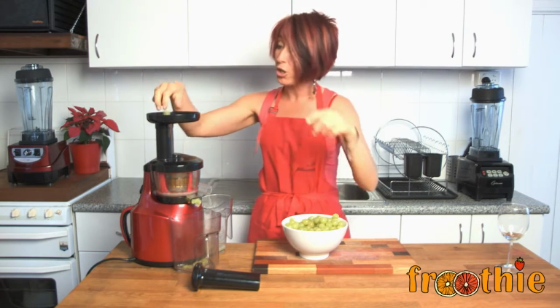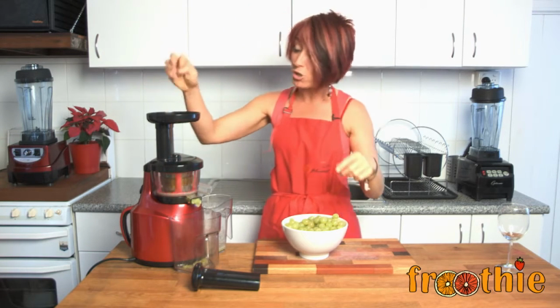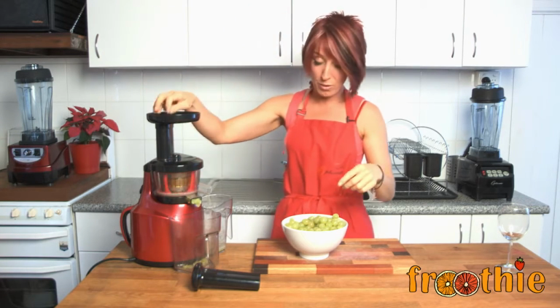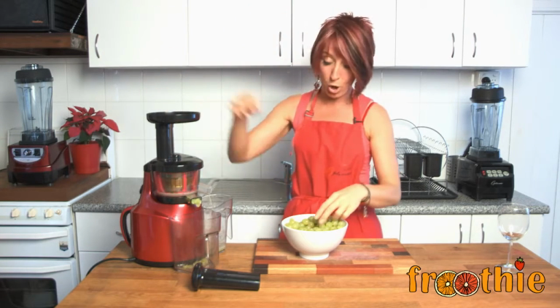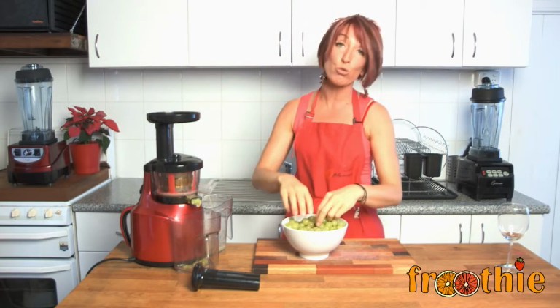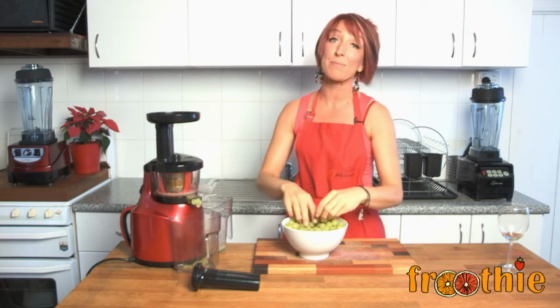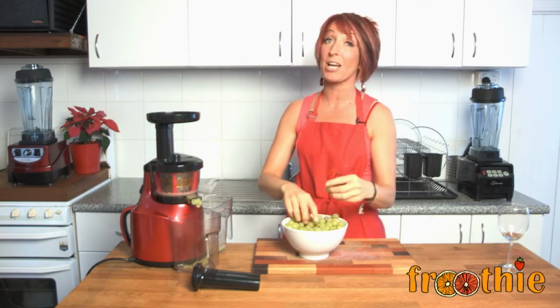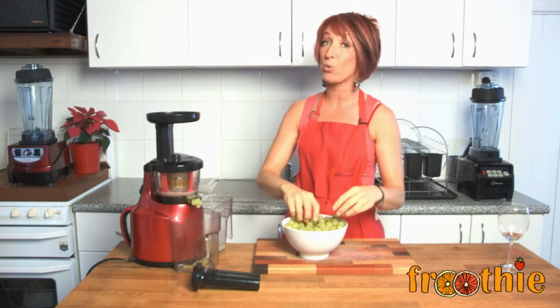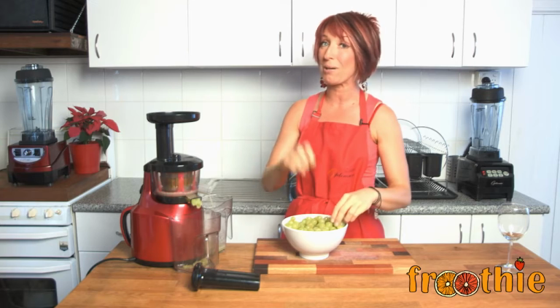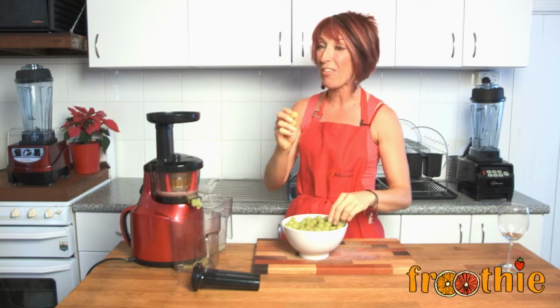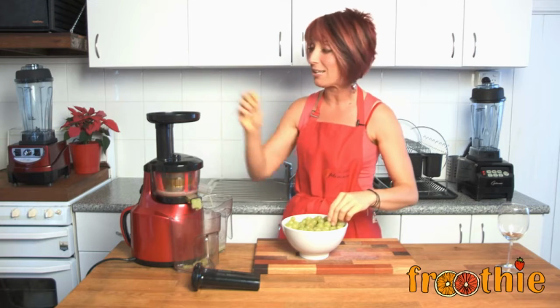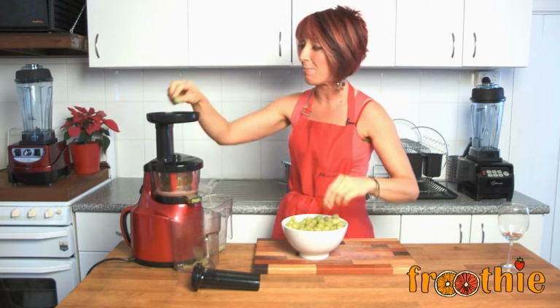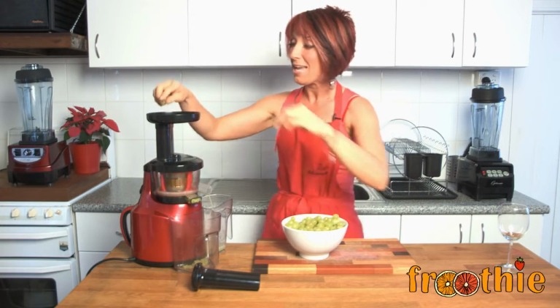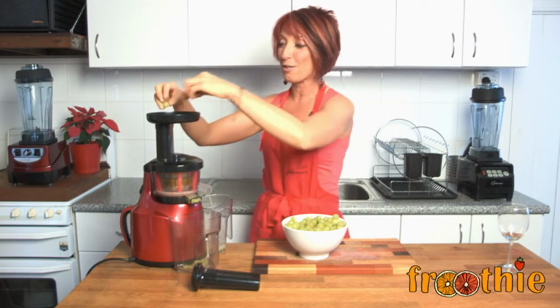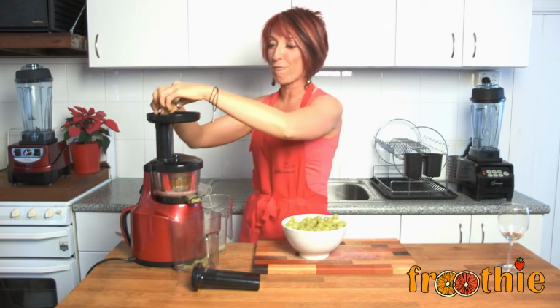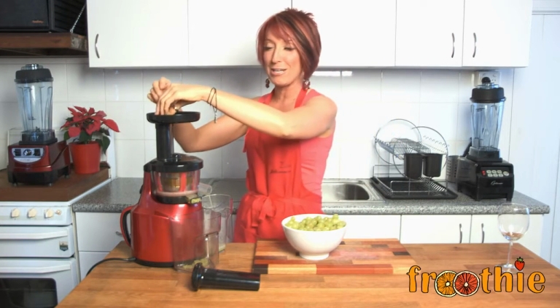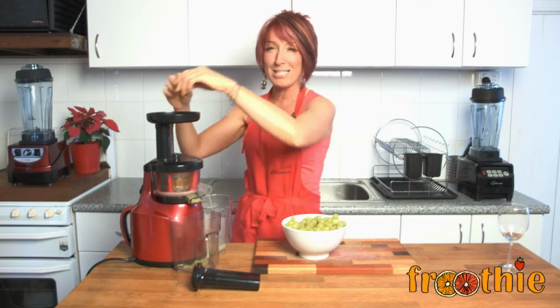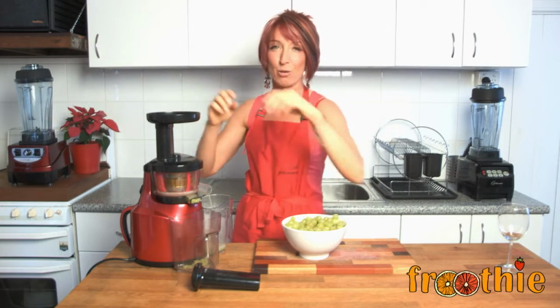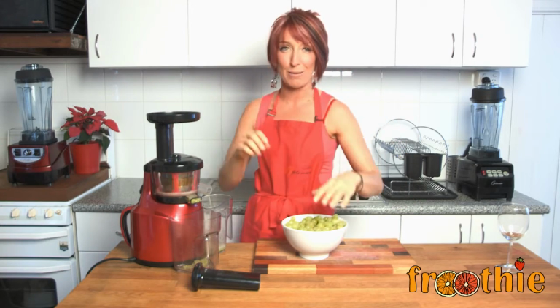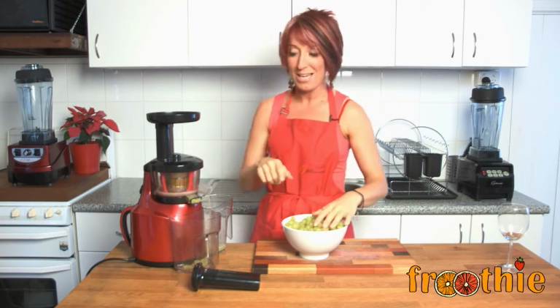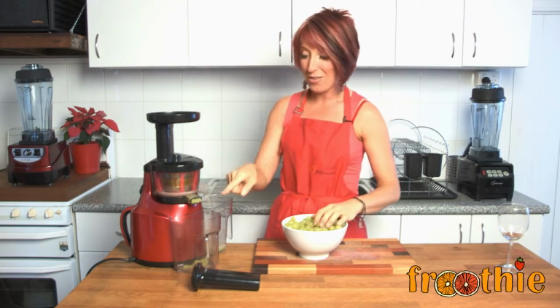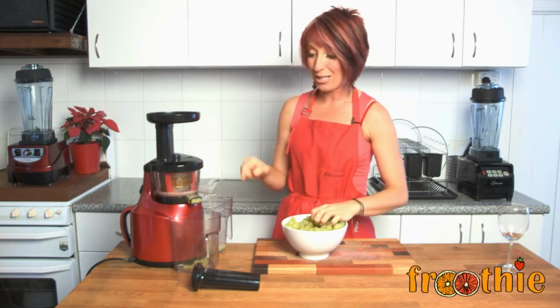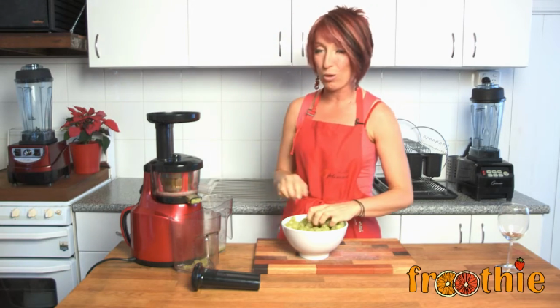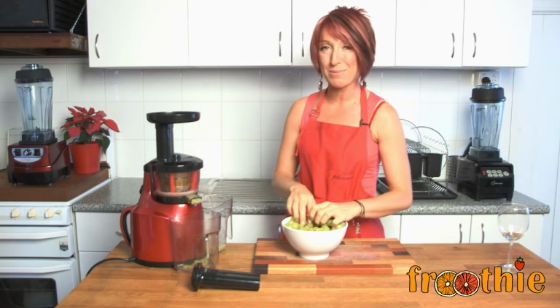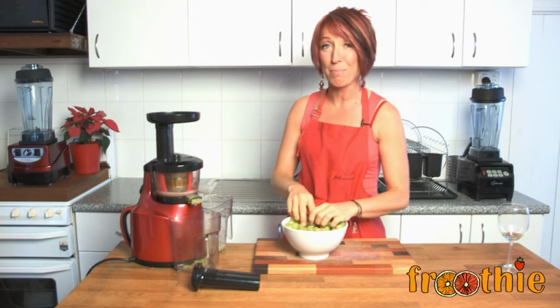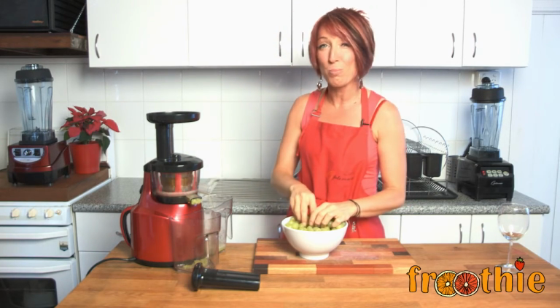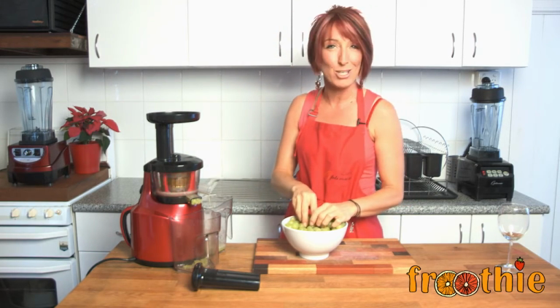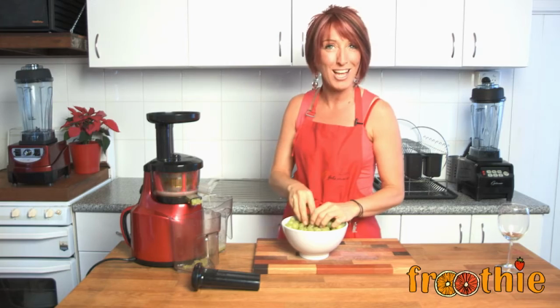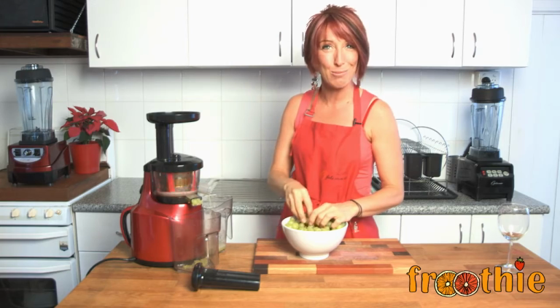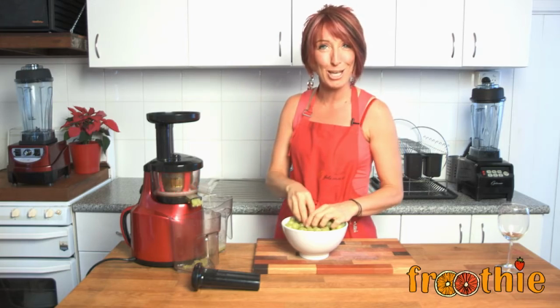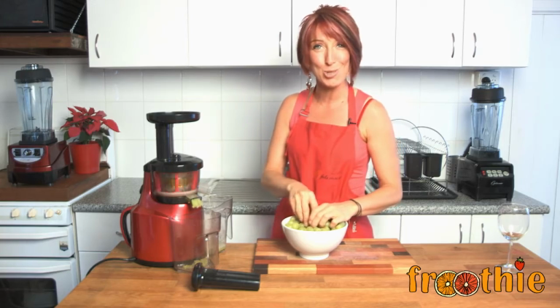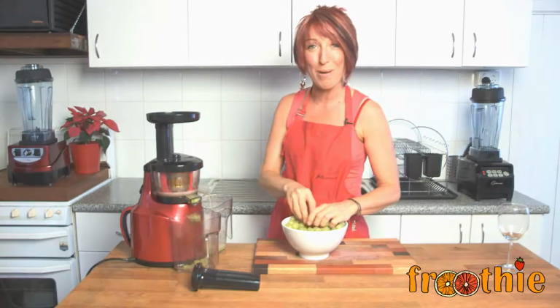You can do it with cold grapes like I'm doing, but another great tip is to freeze the grapes. Then you can eat what comes out the pulp section a little bit like a sorbet.